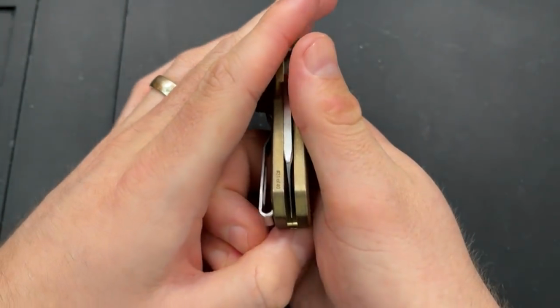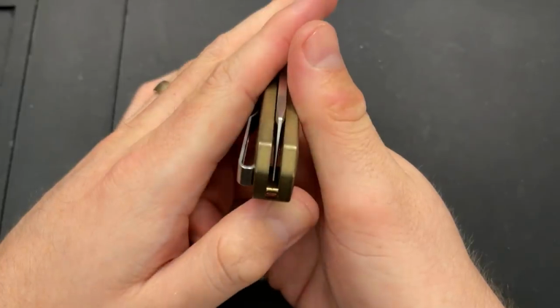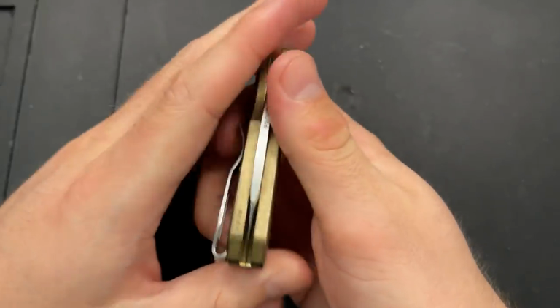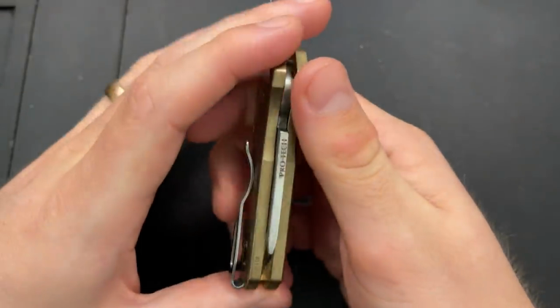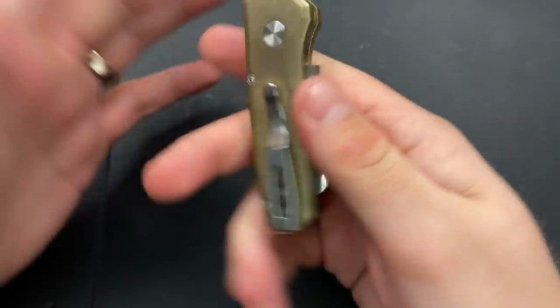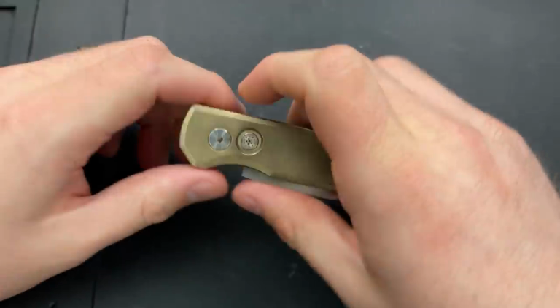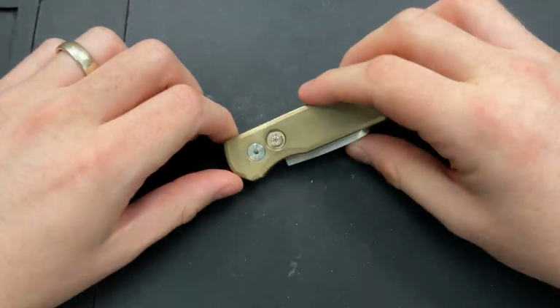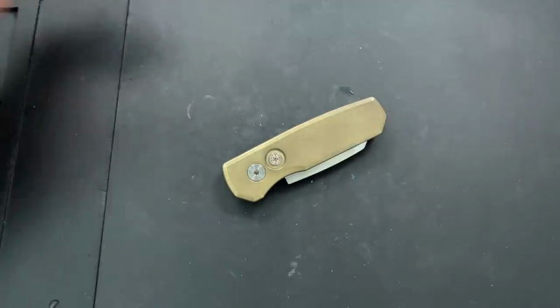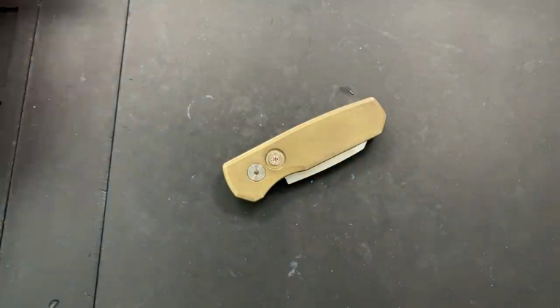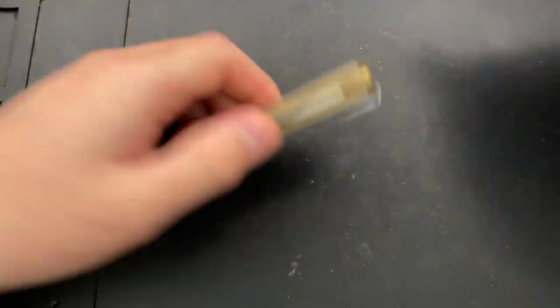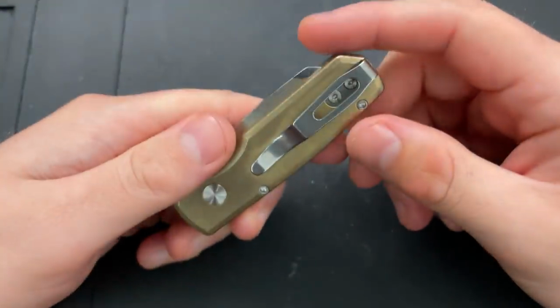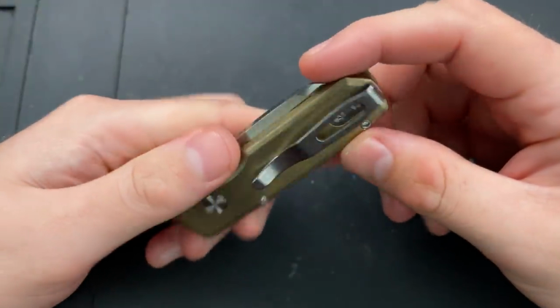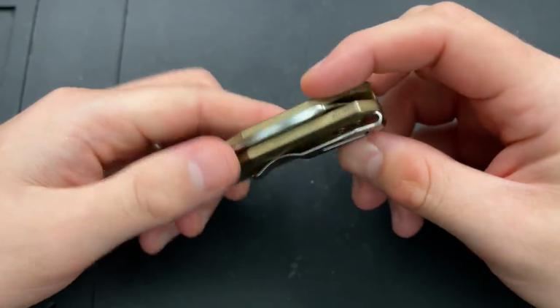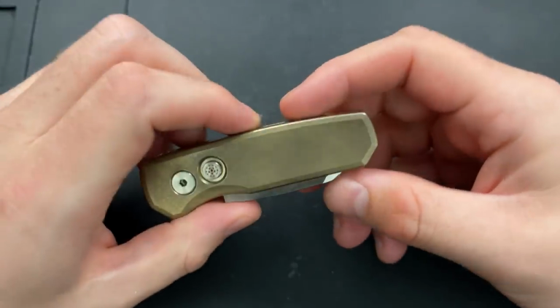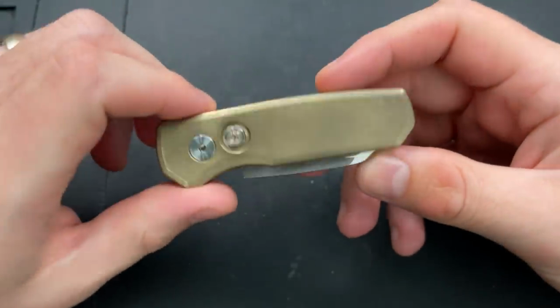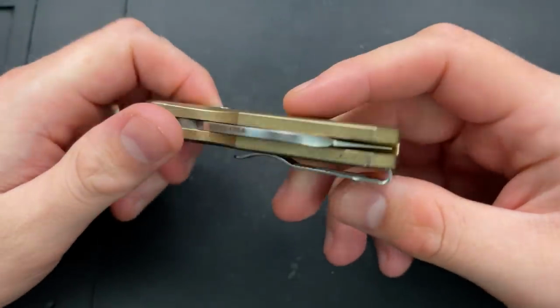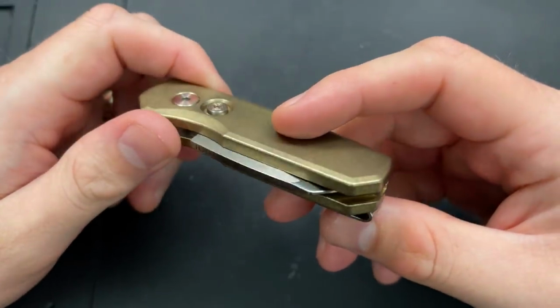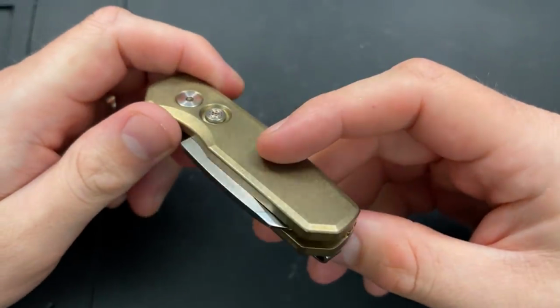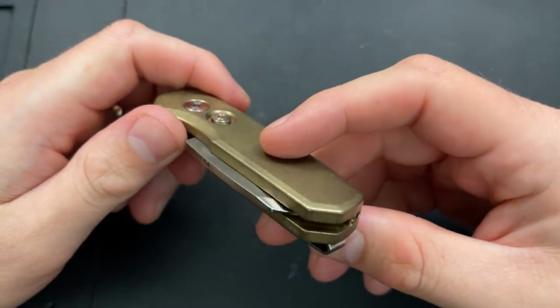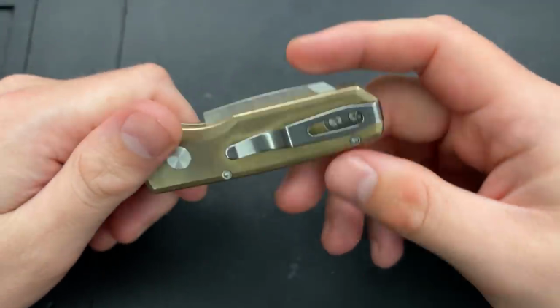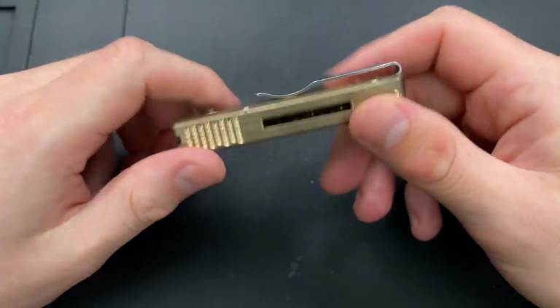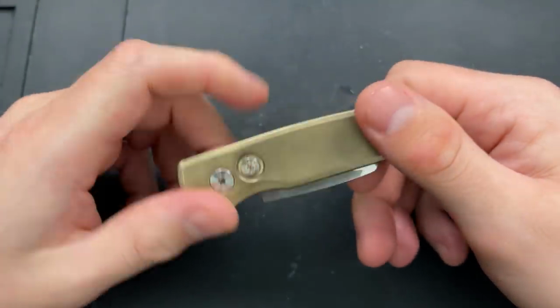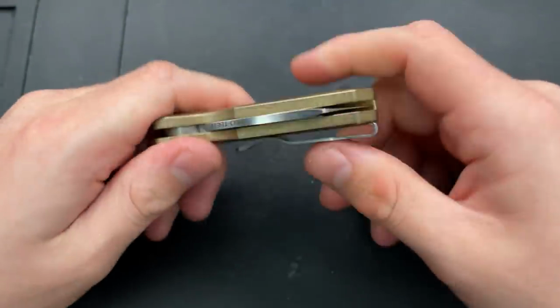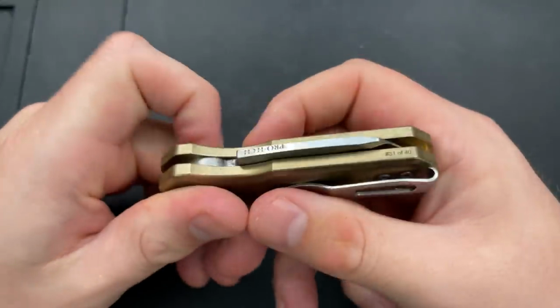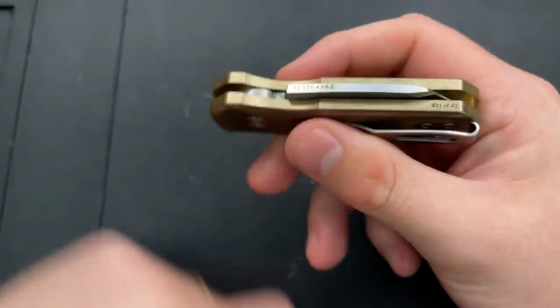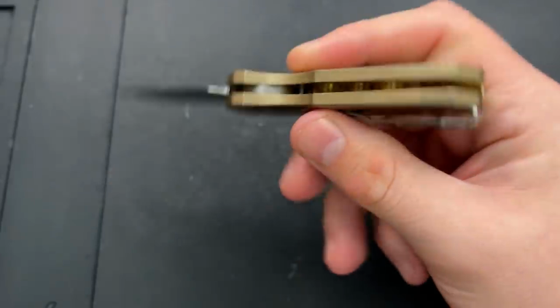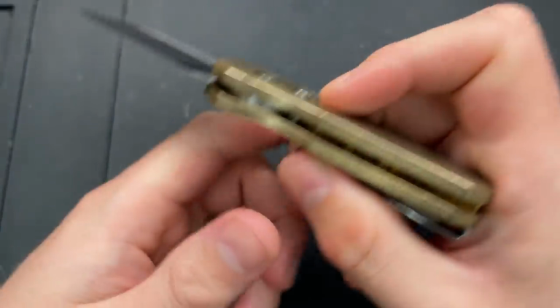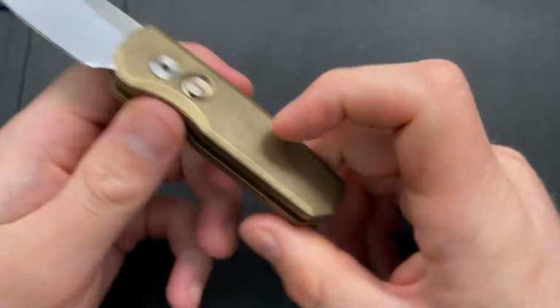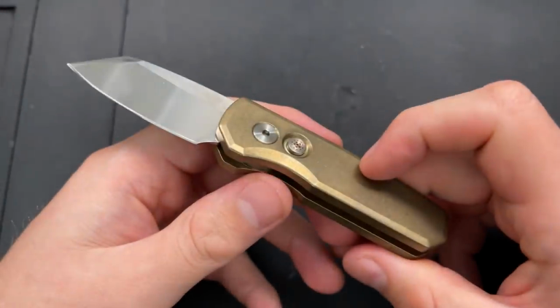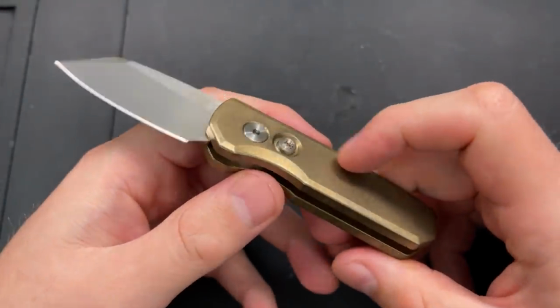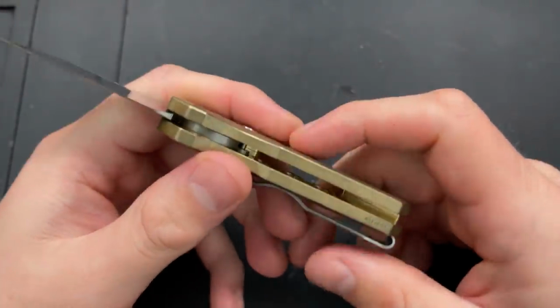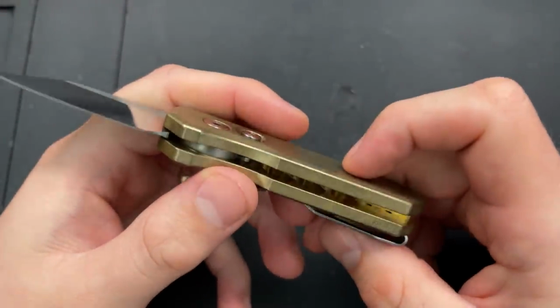Dead centered, running great. It's an auto, so you really have to work to have it not running great. But still, it's running great. This is just a good piece overall. If we deploy the blade, this is, by the way, an automatic knife, as you just noticed.